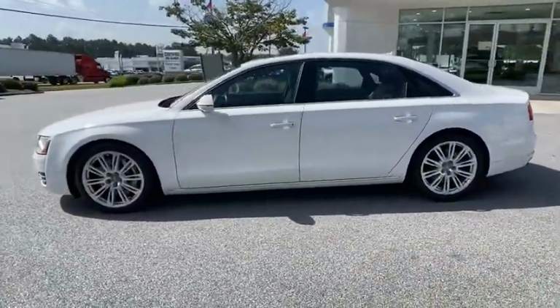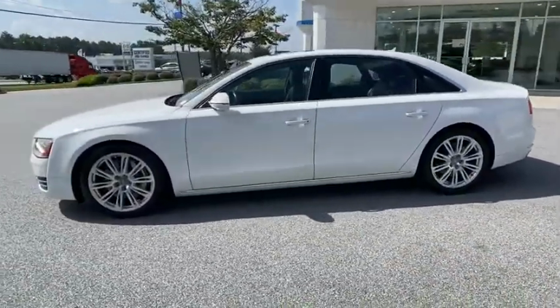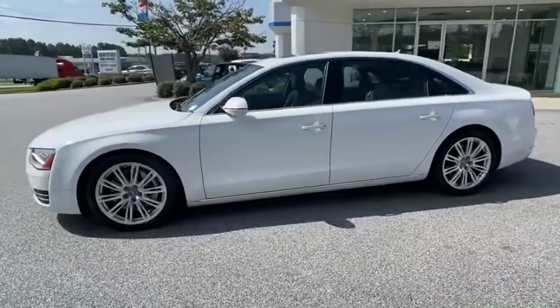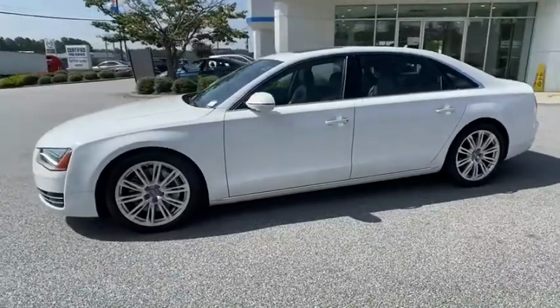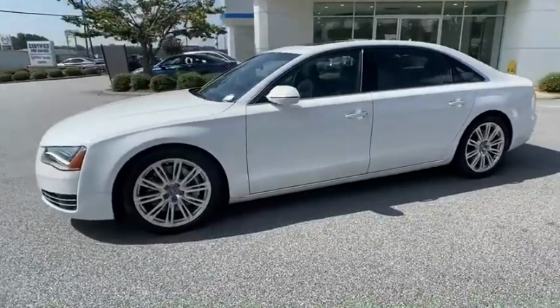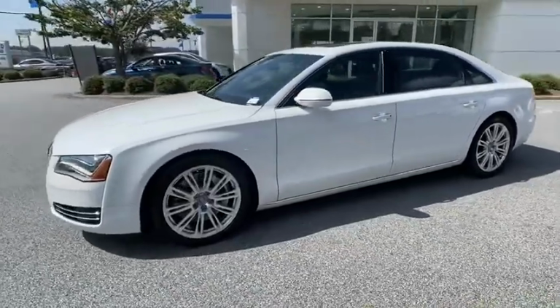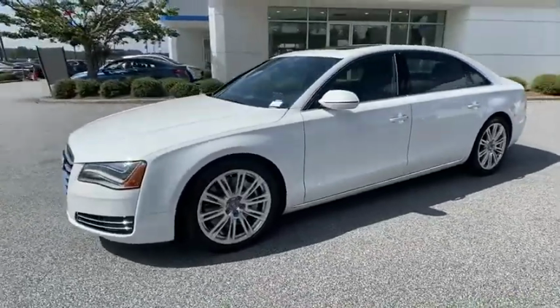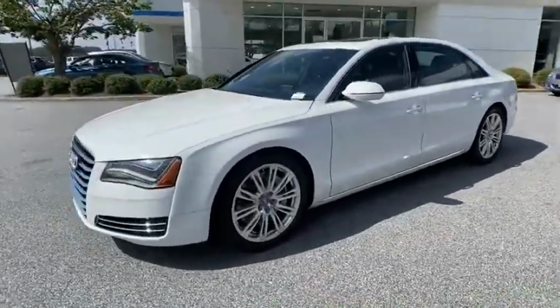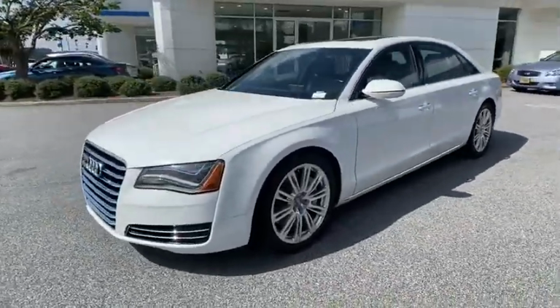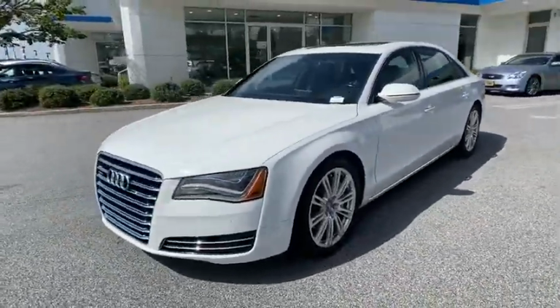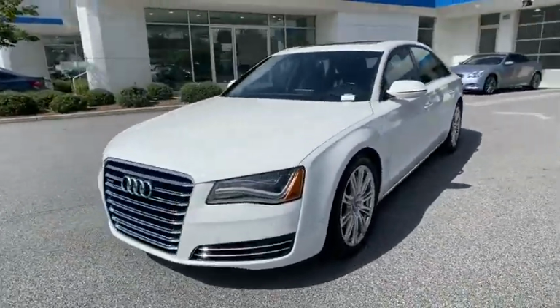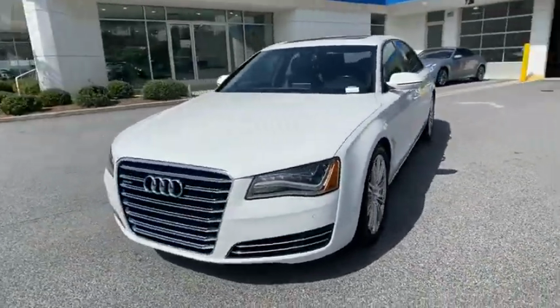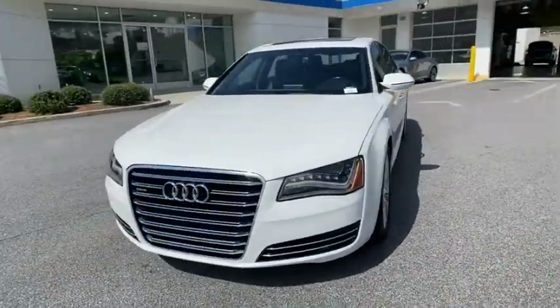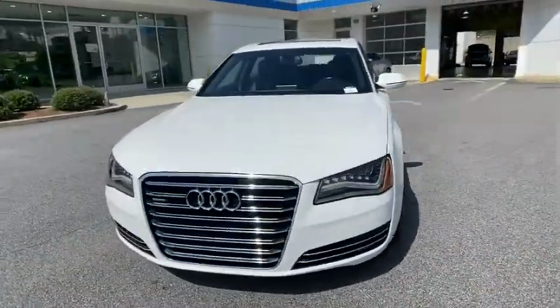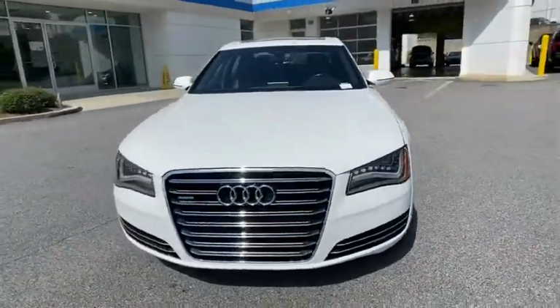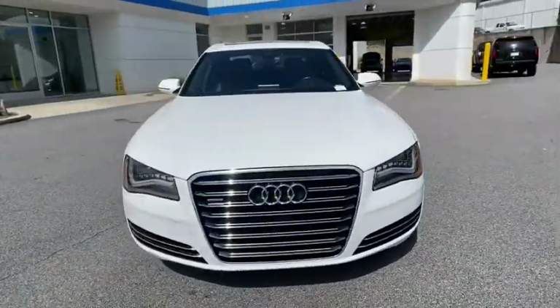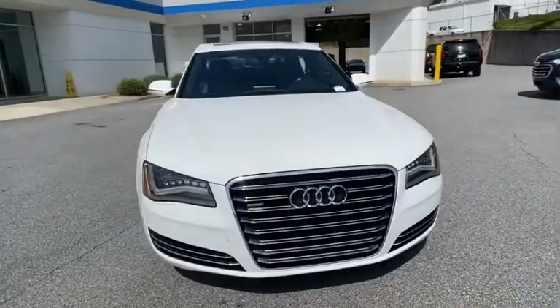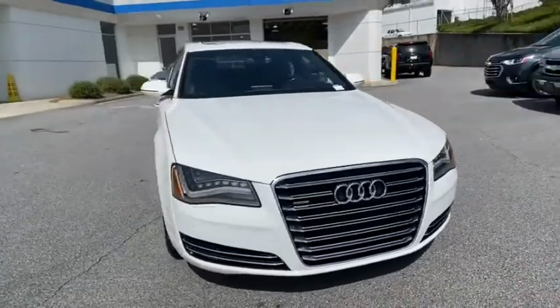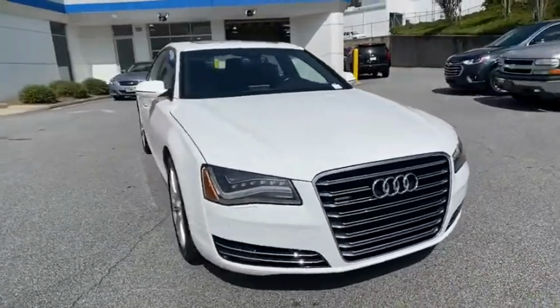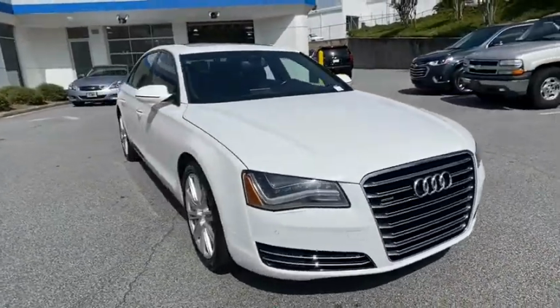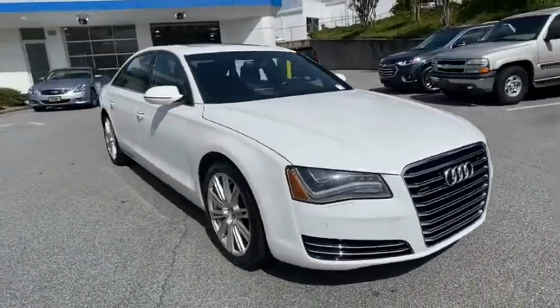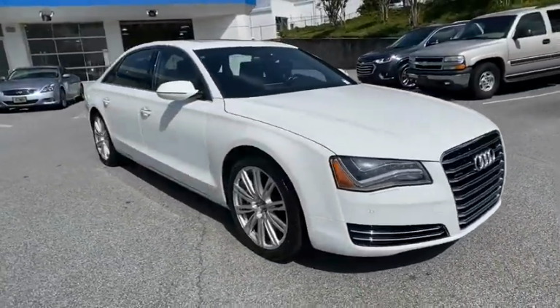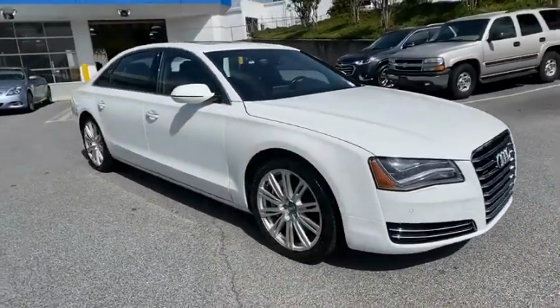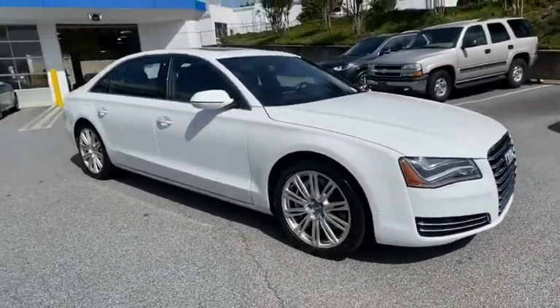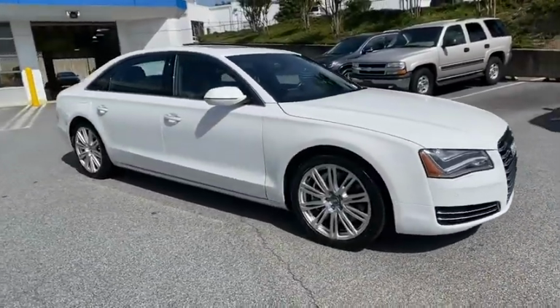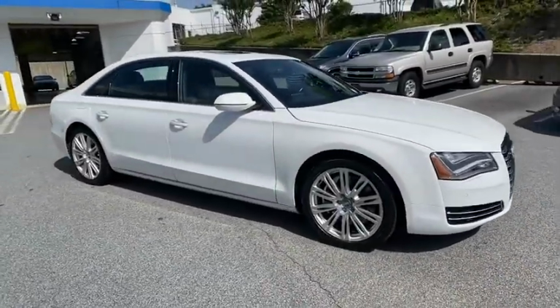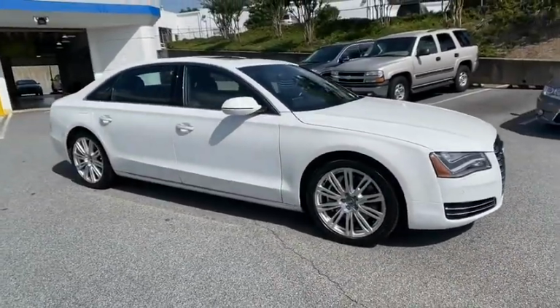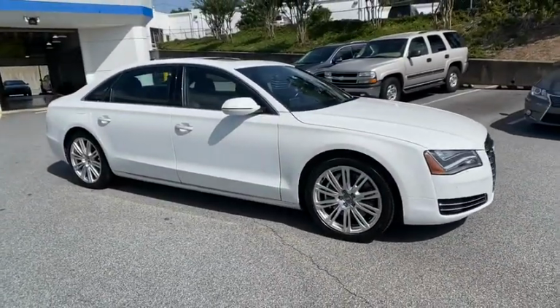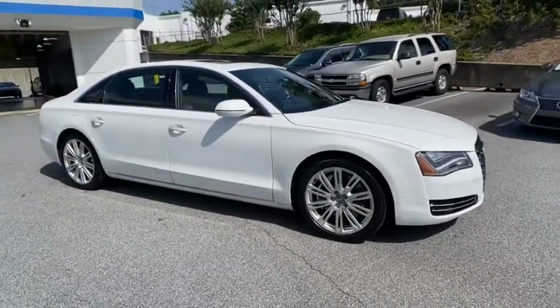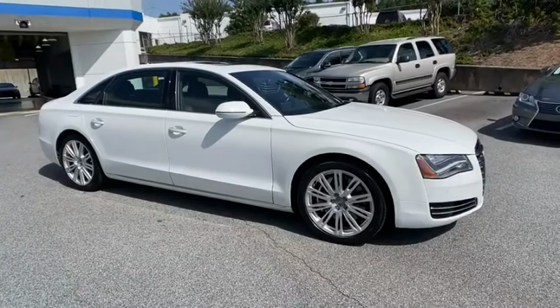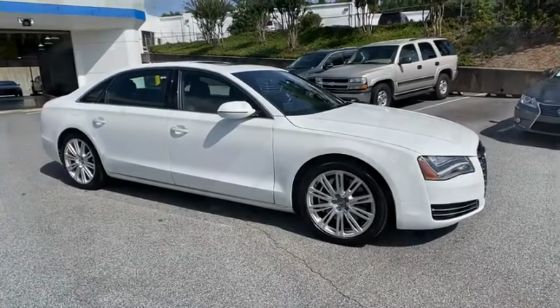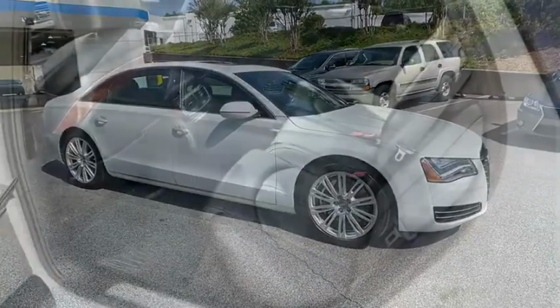Here are some of this vehicle's great options: power passenger seat, keyless entry, steering wheel audio controls, navigation system, backup camera, anti-lock braking system, traction control, all-wheel drive.